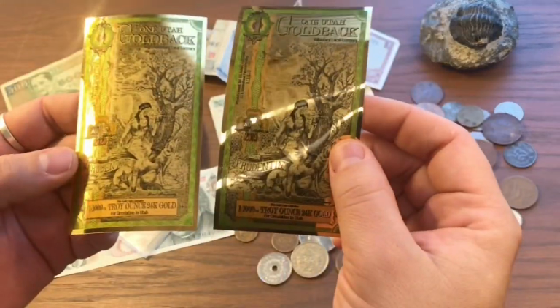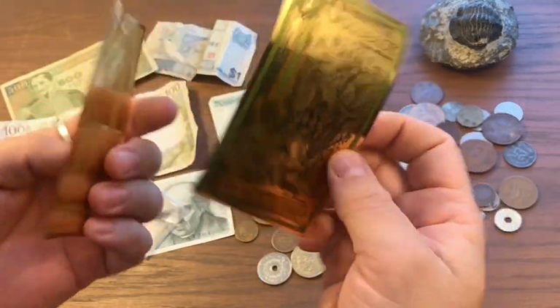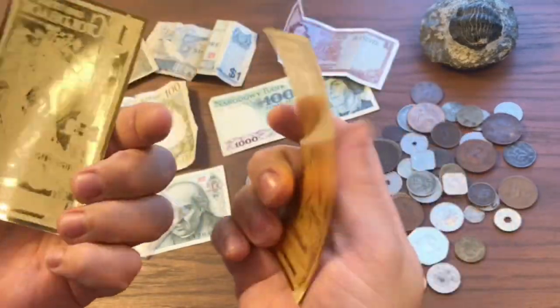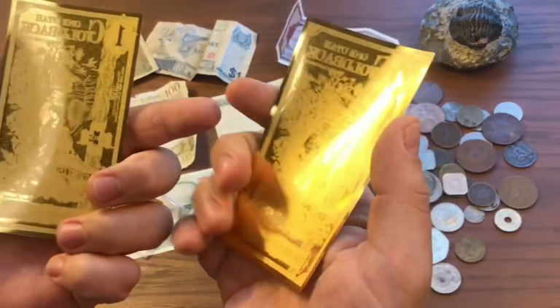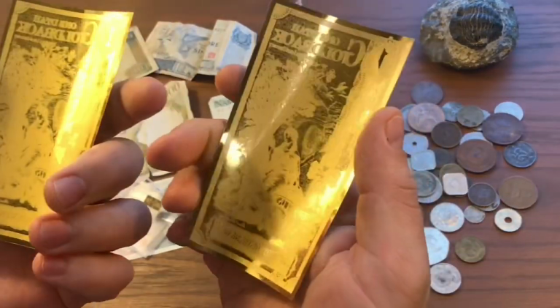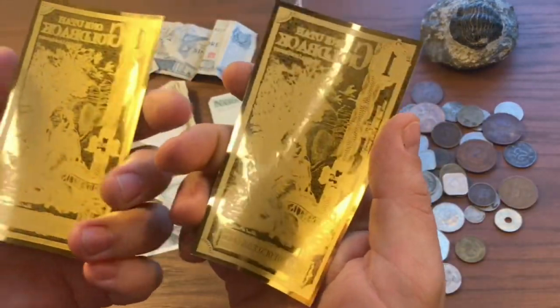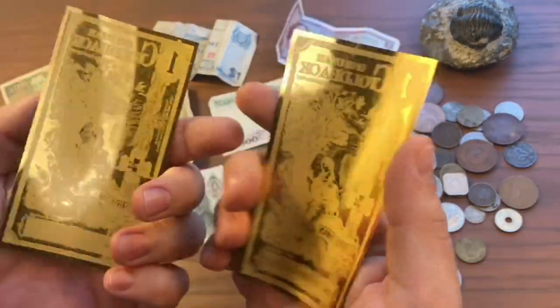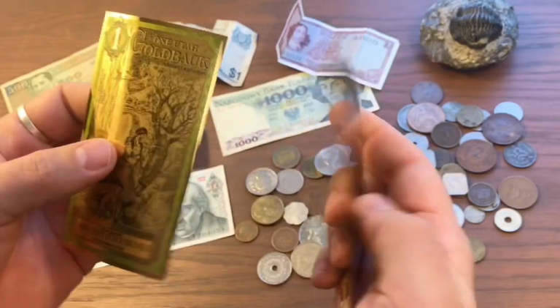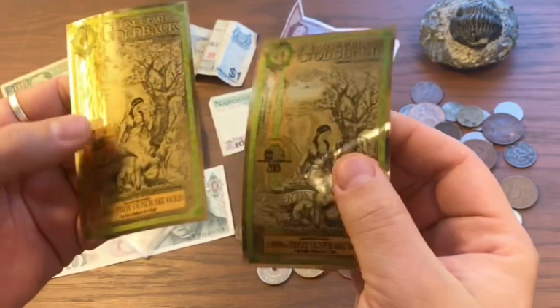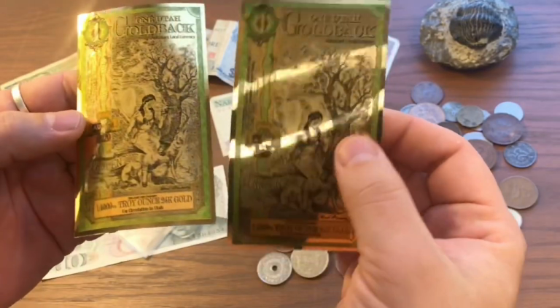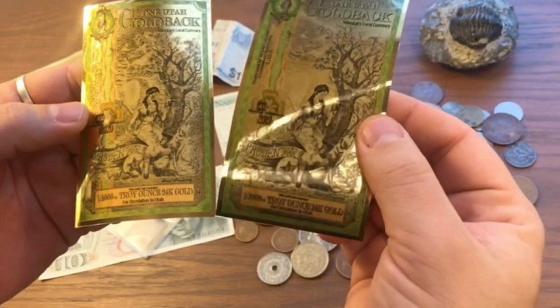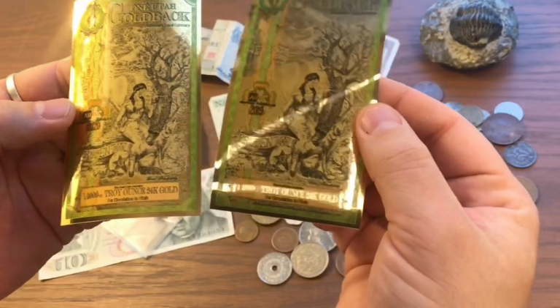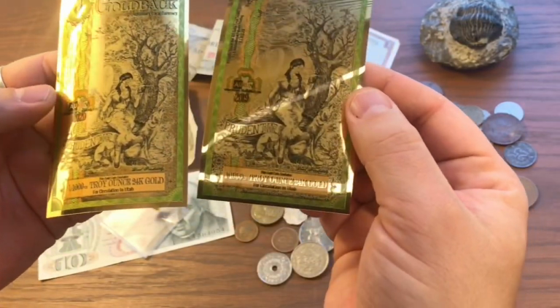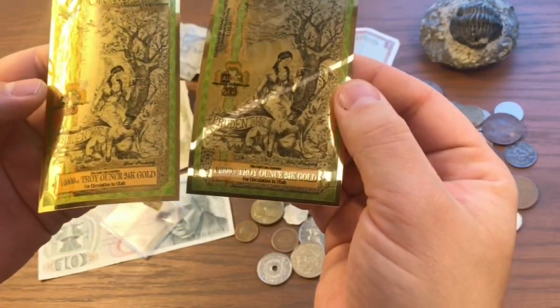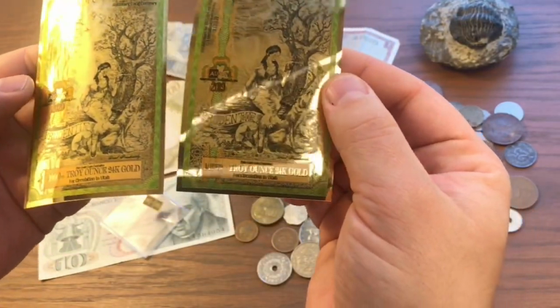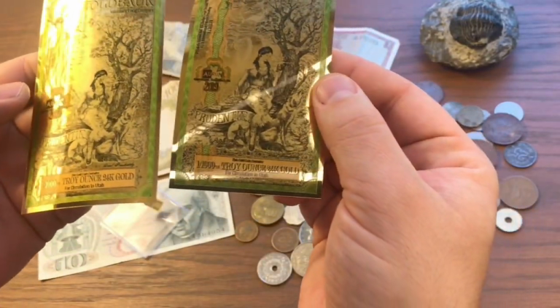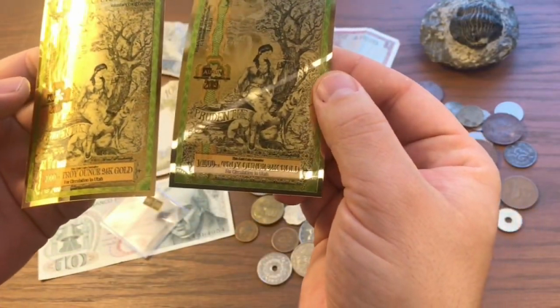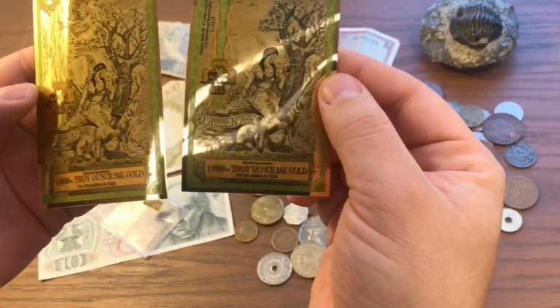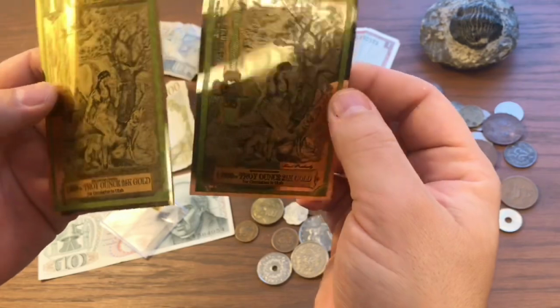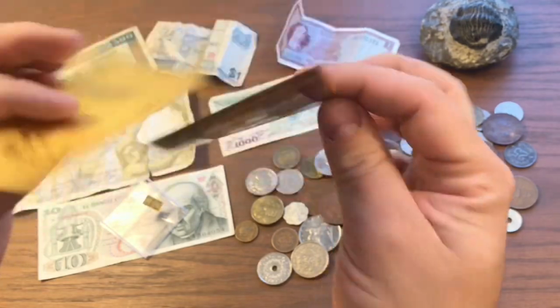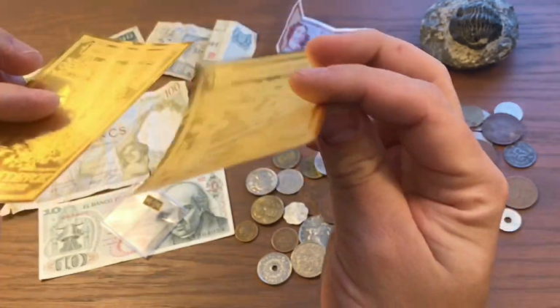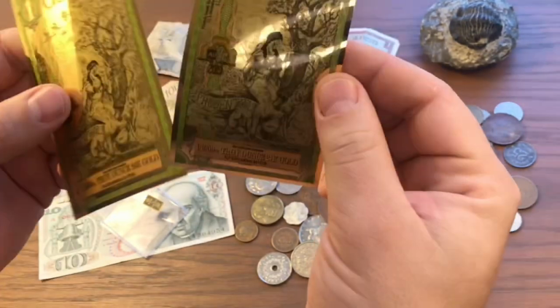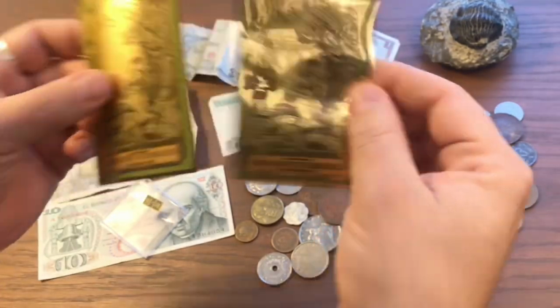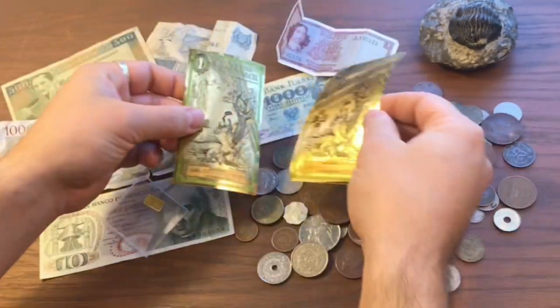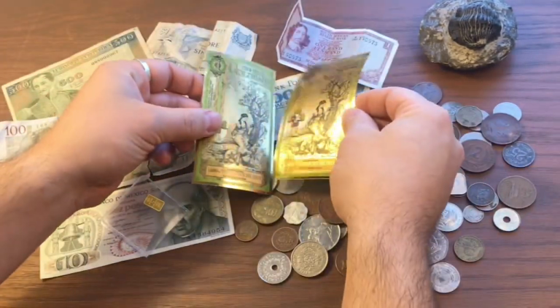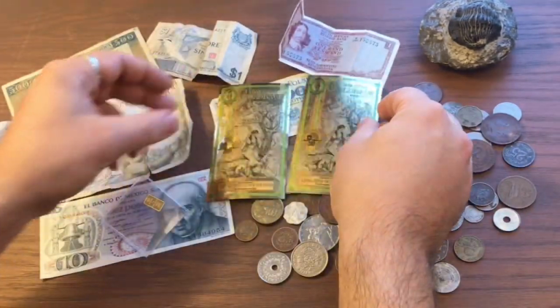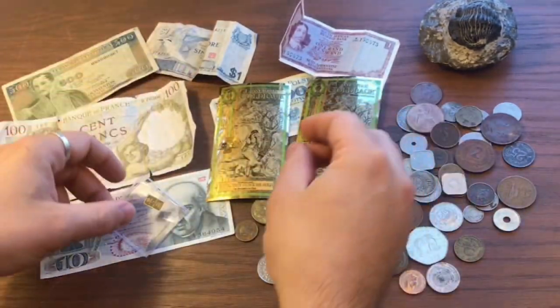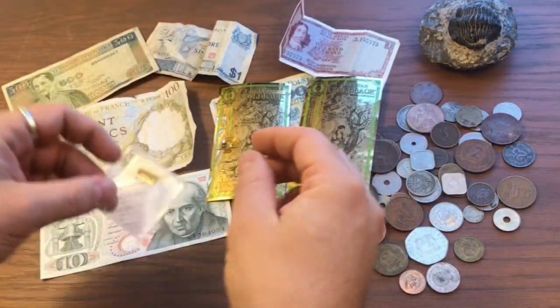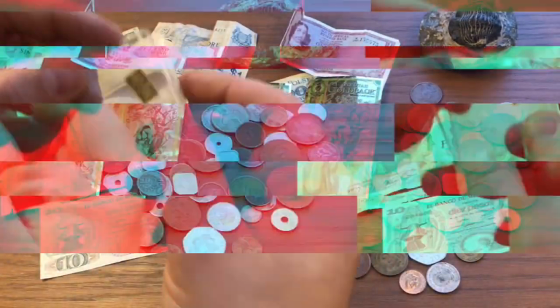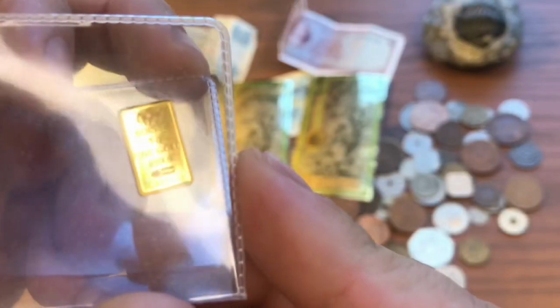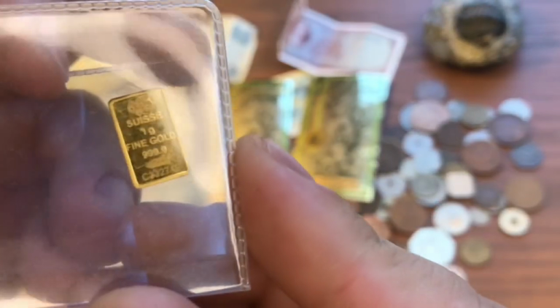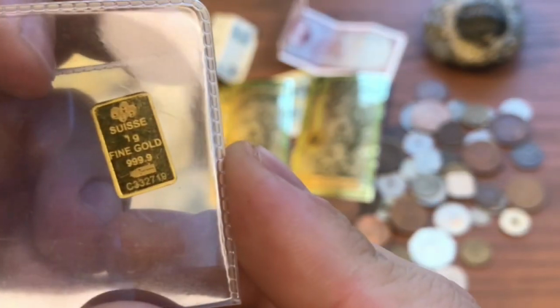These are my first goldbacks and I think they're pretty cool. They're one one-thousandth of a troy ounce of 24 karat gold, so really cool. And then I got this one gram gold bar.